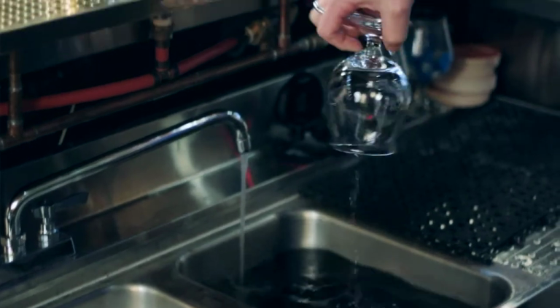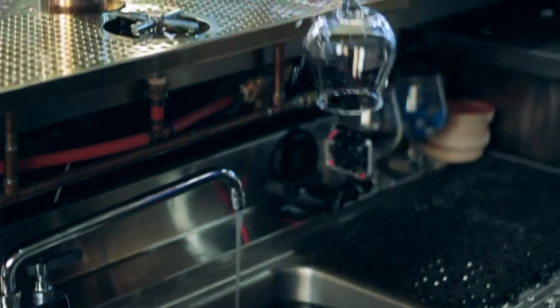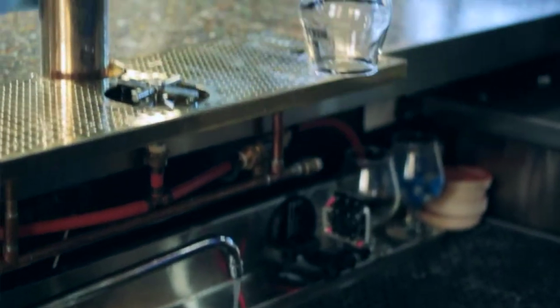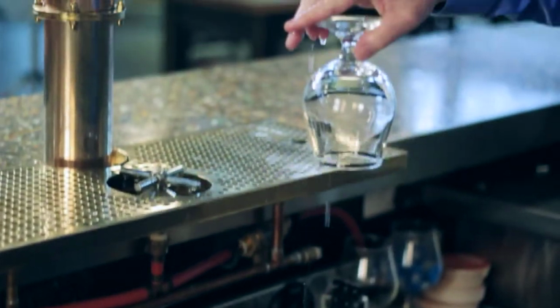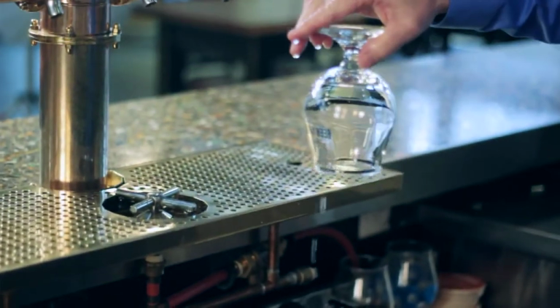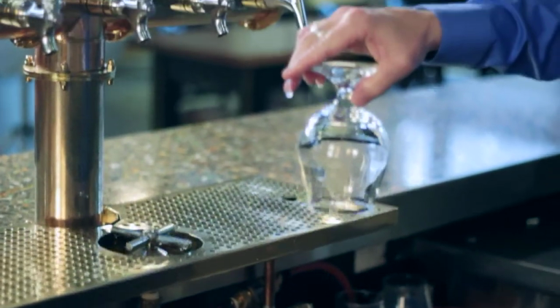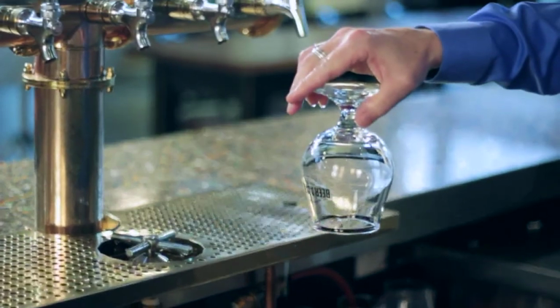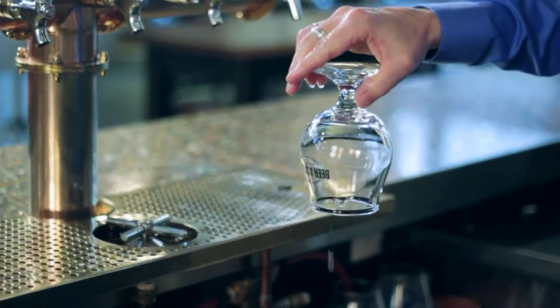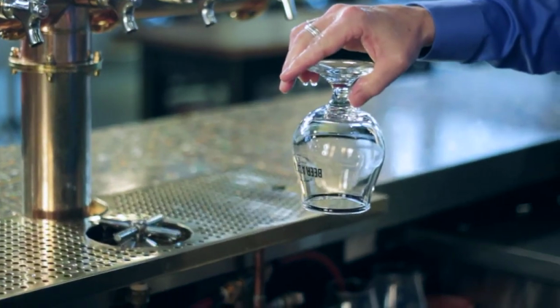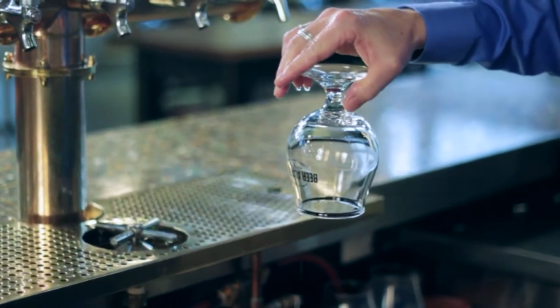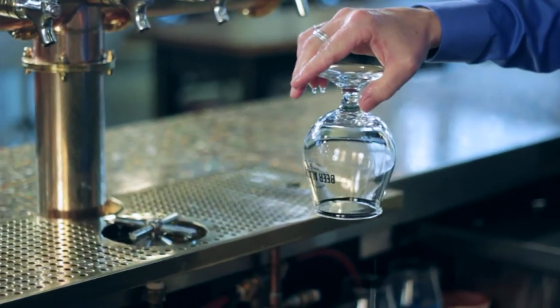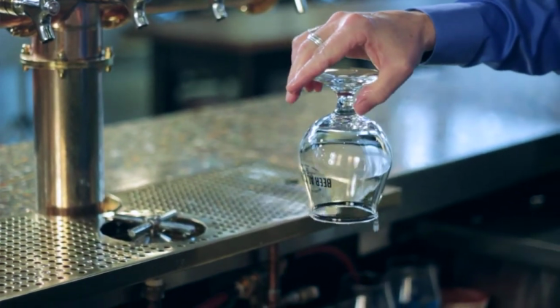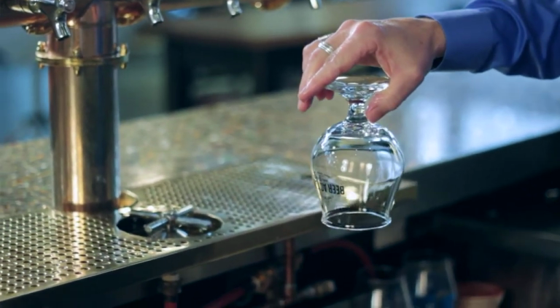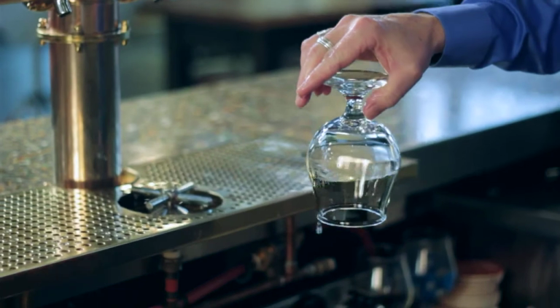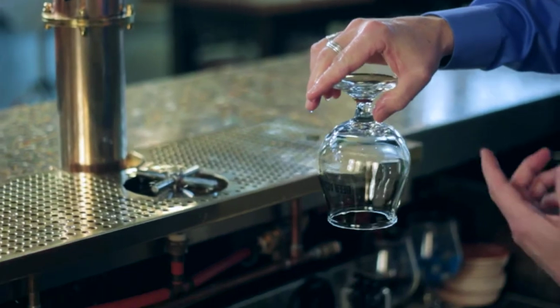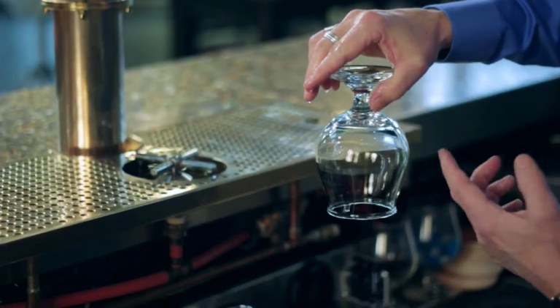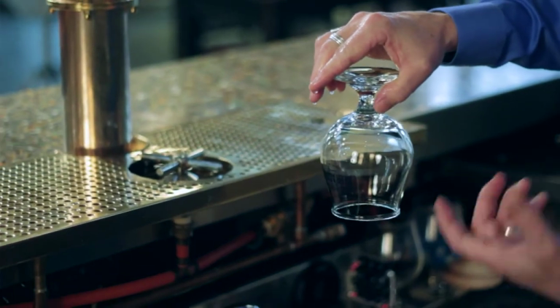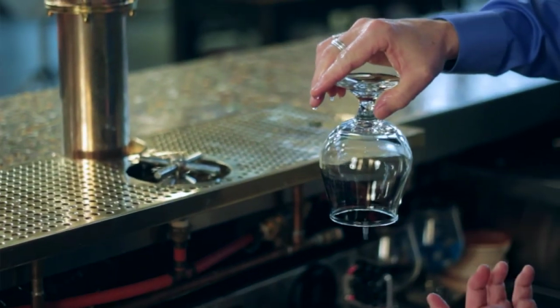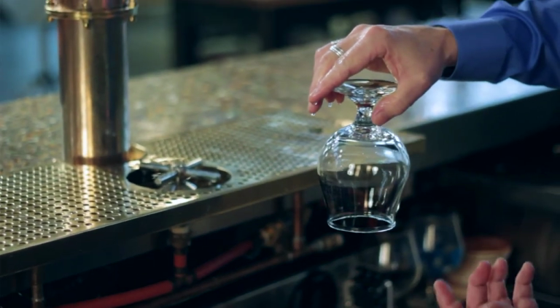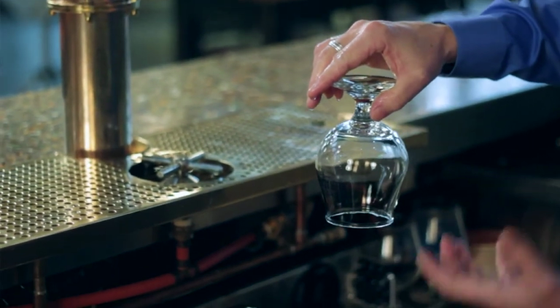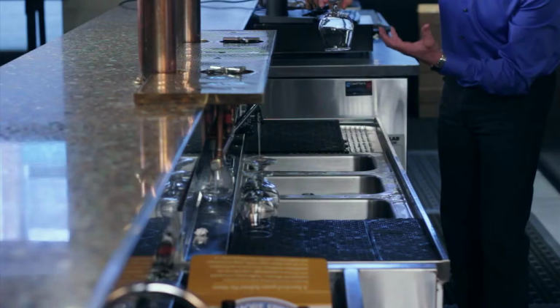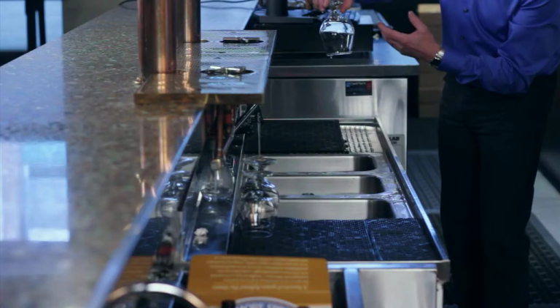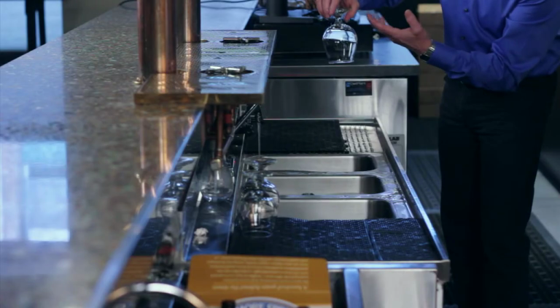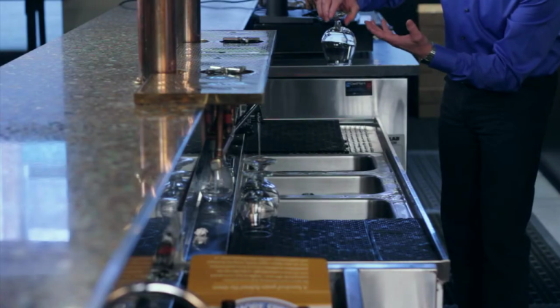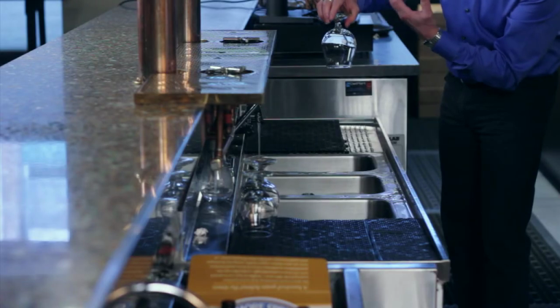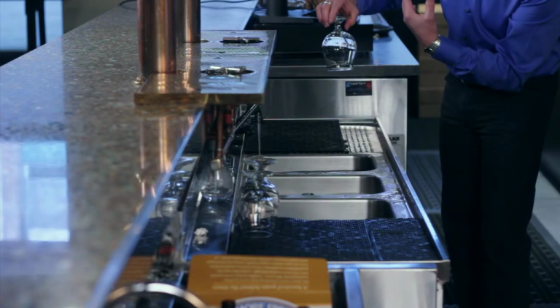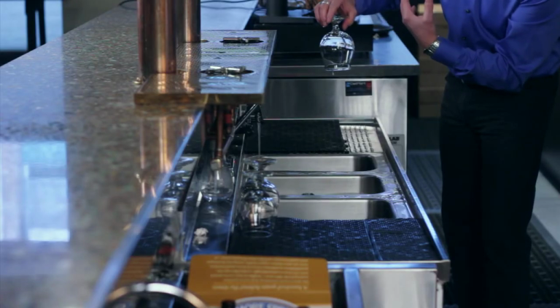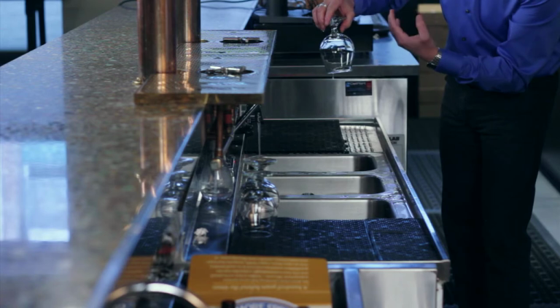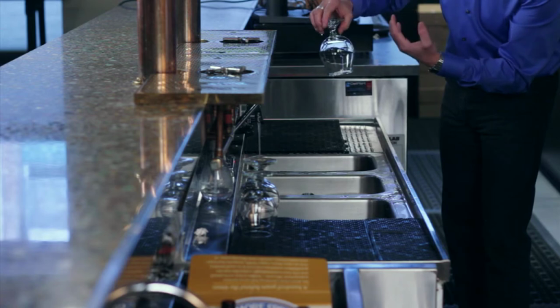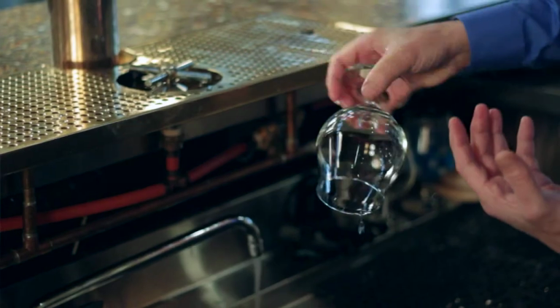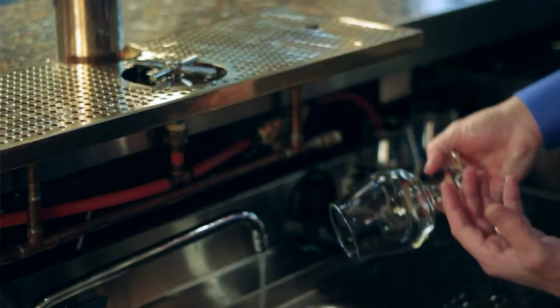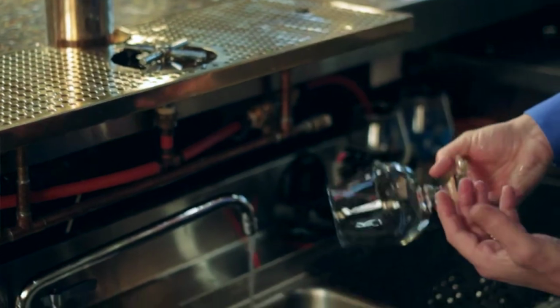As we're holding it up, you can see that the glass is crystal clean. It's also very important not to touch anywhere where the guest's mouth is going to be — the bottom third of the glass is for us, the top third is for the guest.